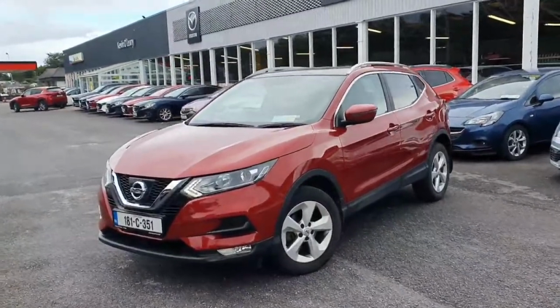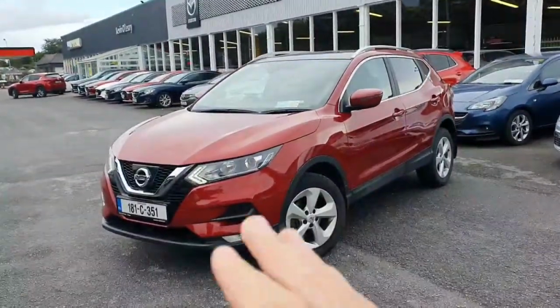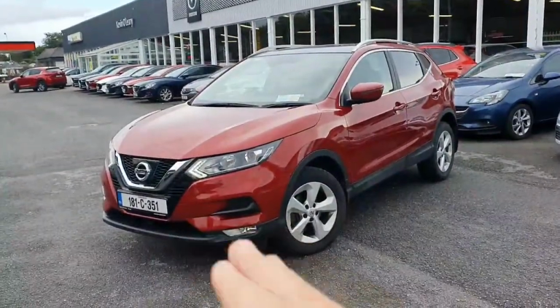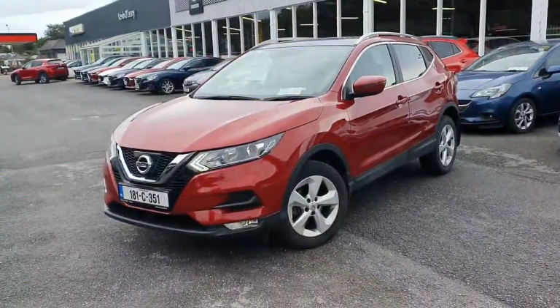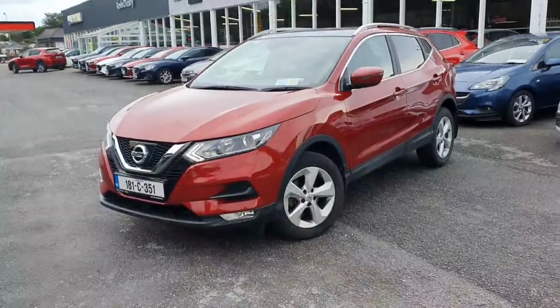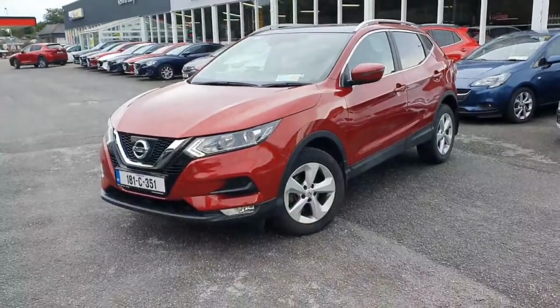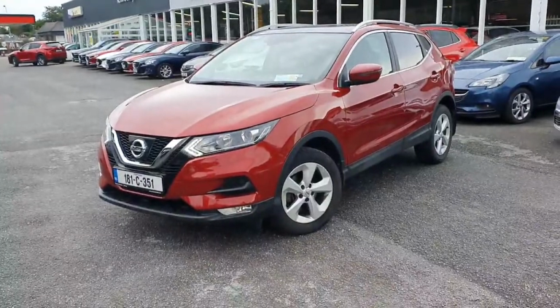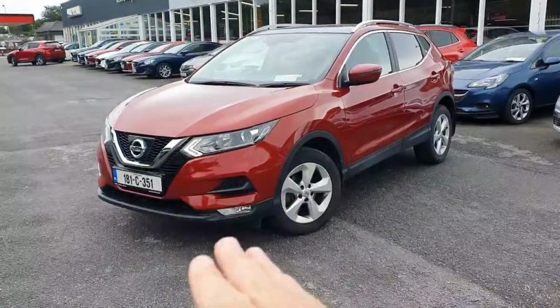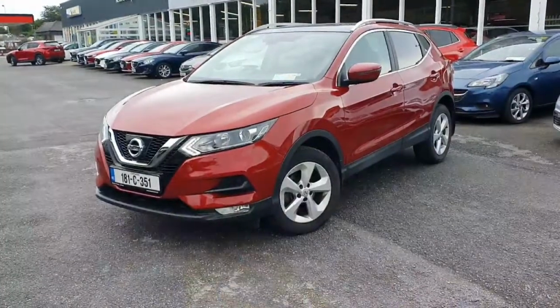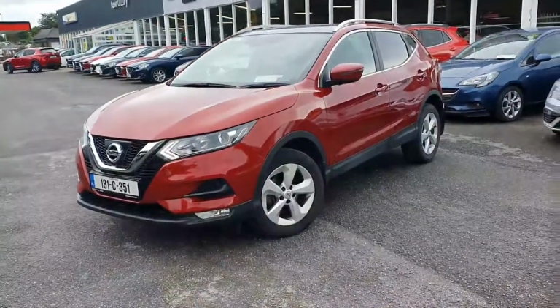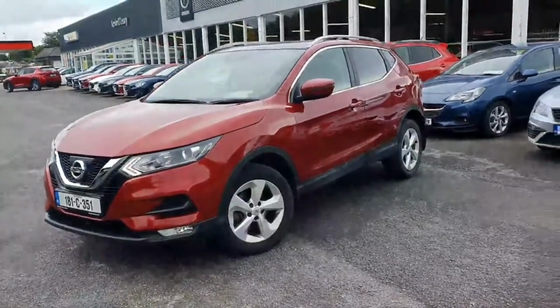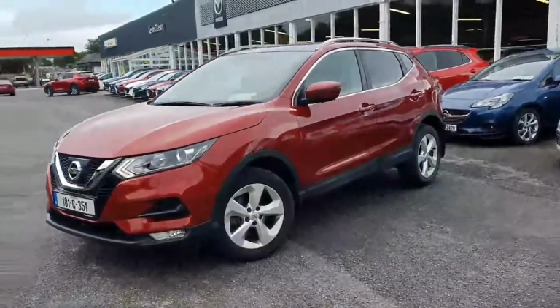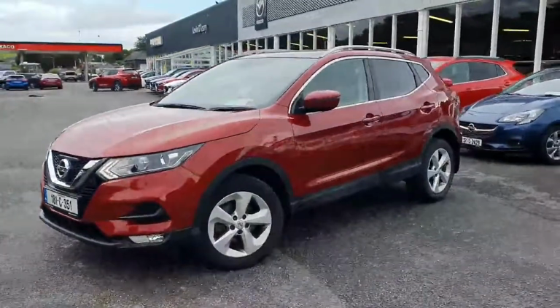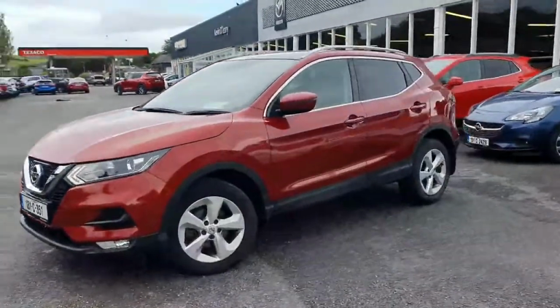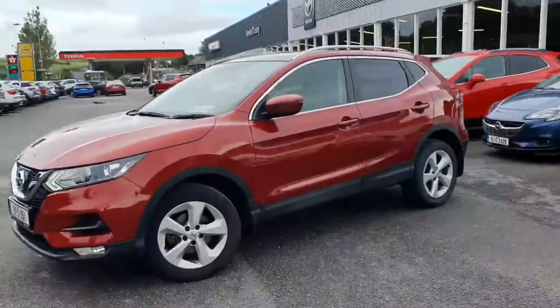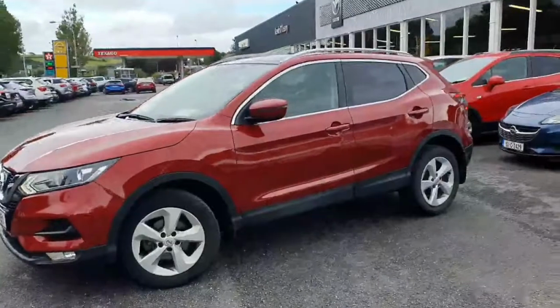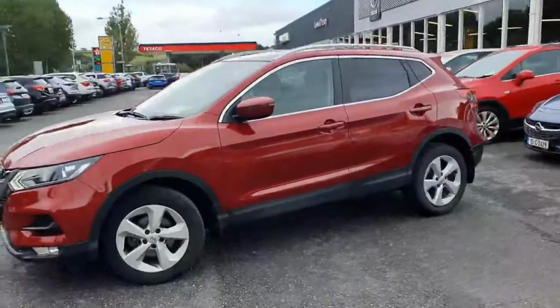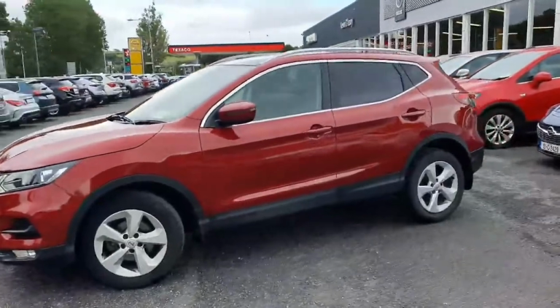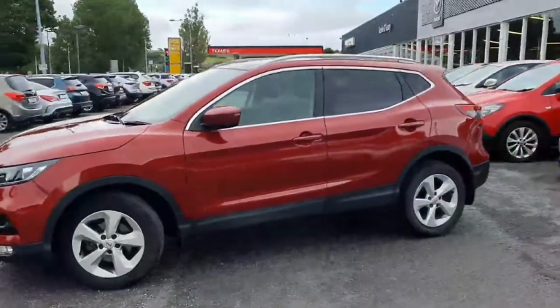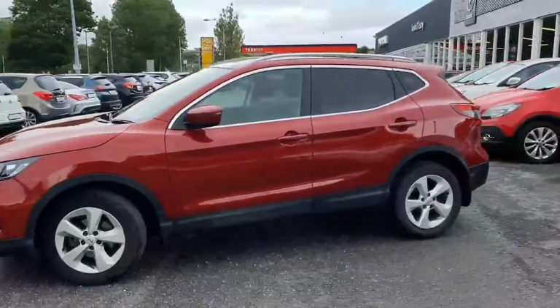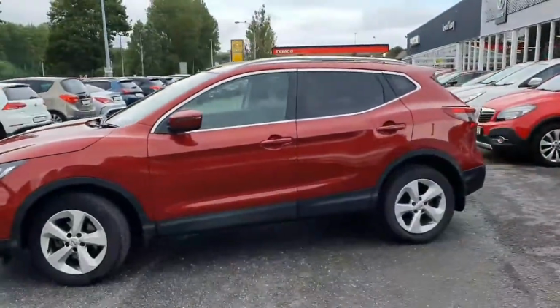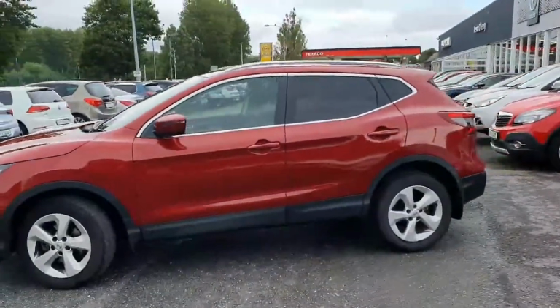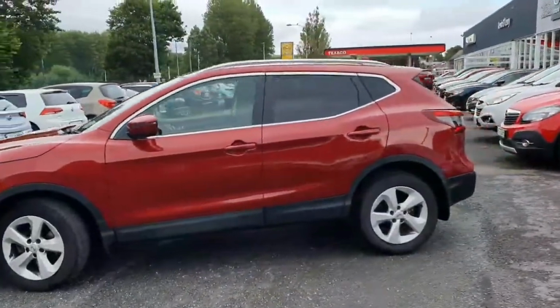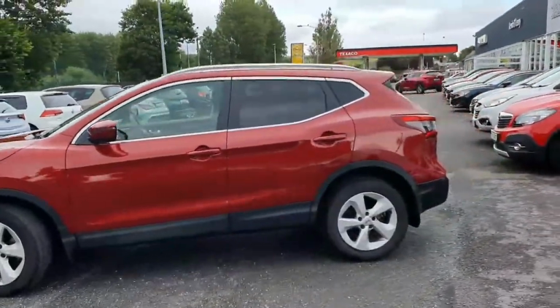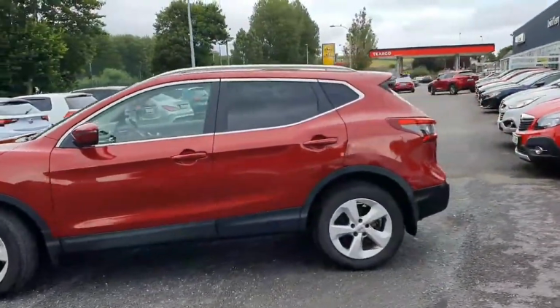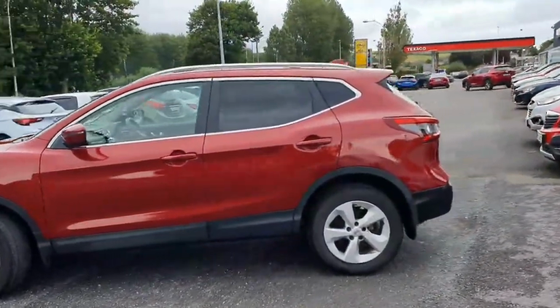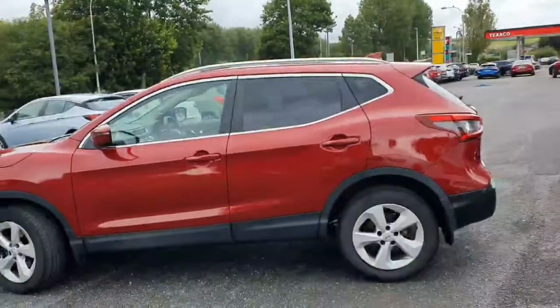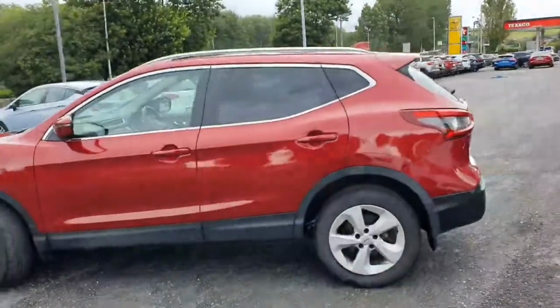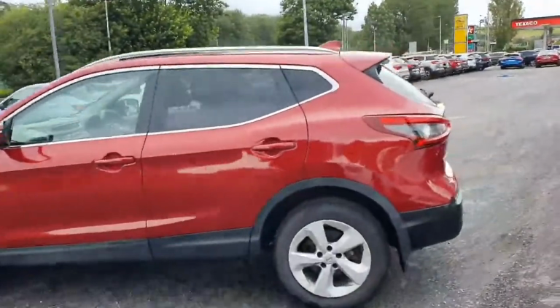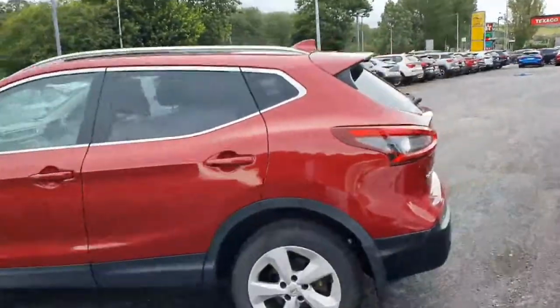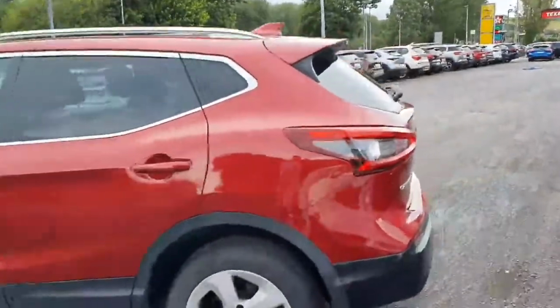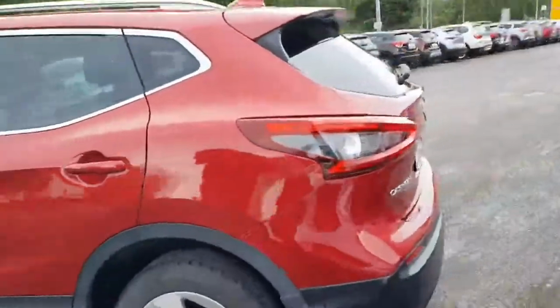As you can see there in the front you have LED daytime running lights. You also have your front fog lamps here as well. You have your upgraded alloy wheels with the SV model, chrome trim along the window, indicators on the wing mirrors, your tinted windows in the back, roof bars on top, and the rear spoiler as well.